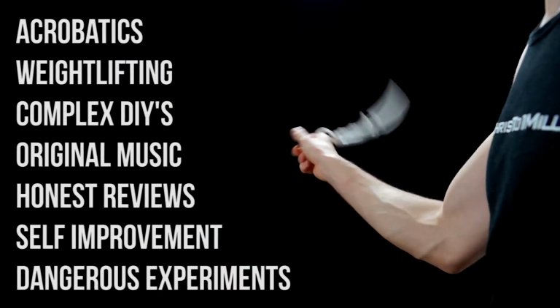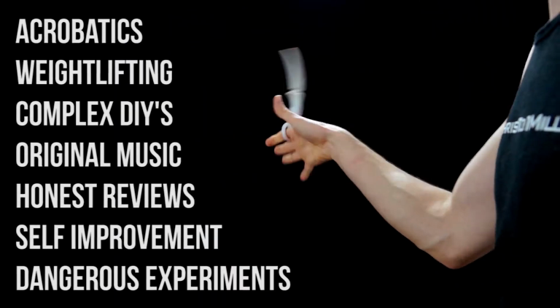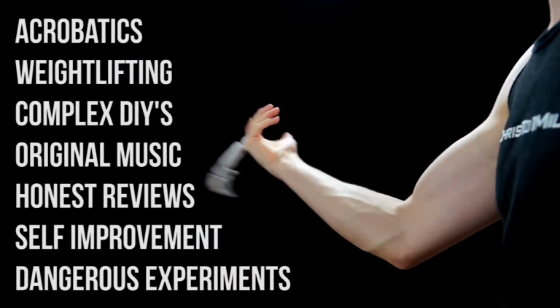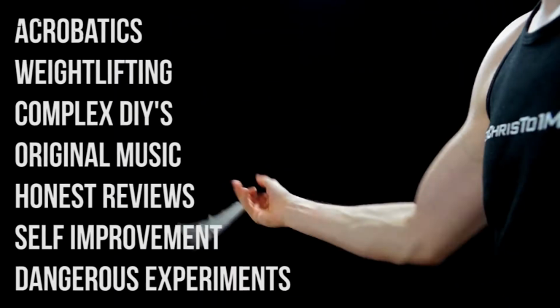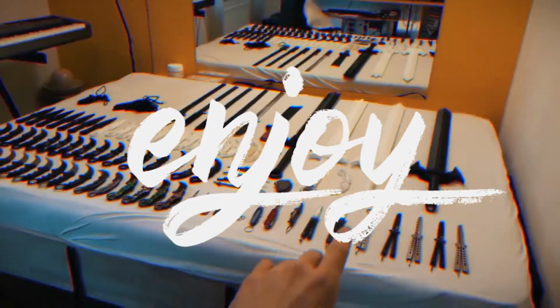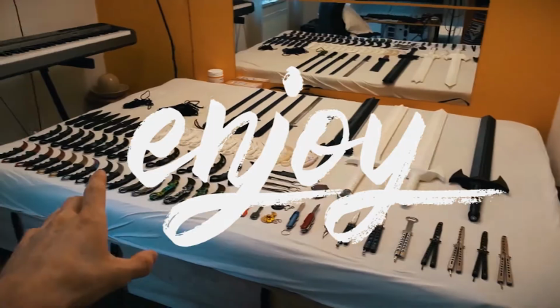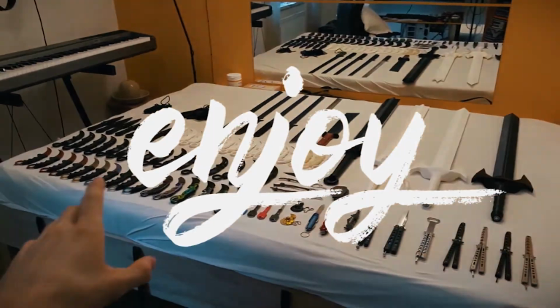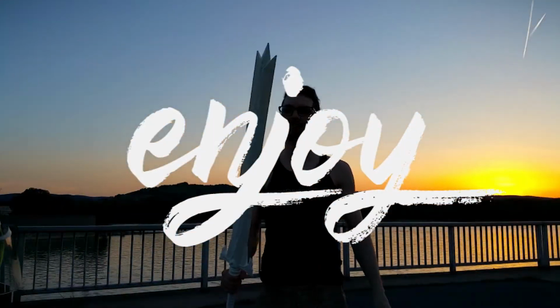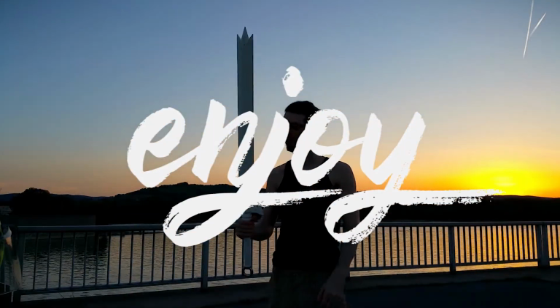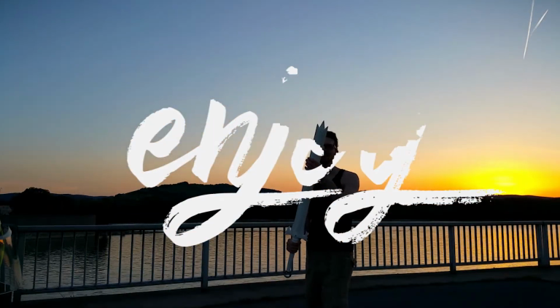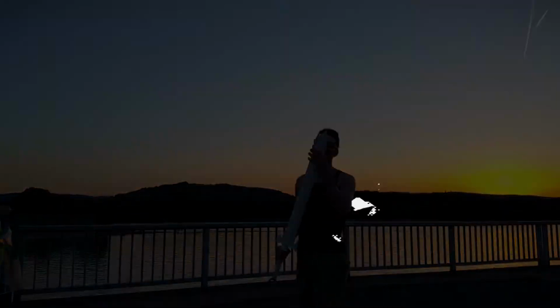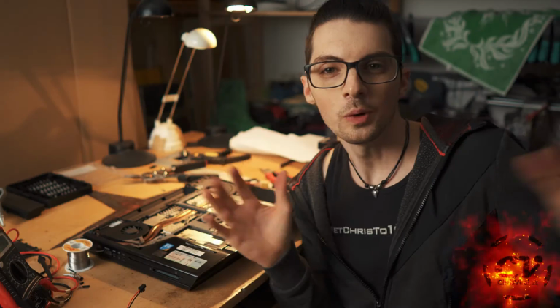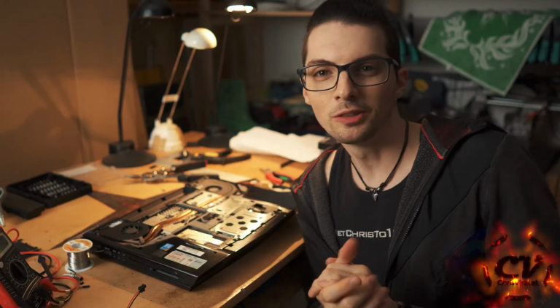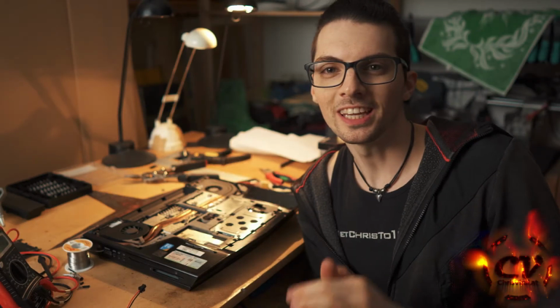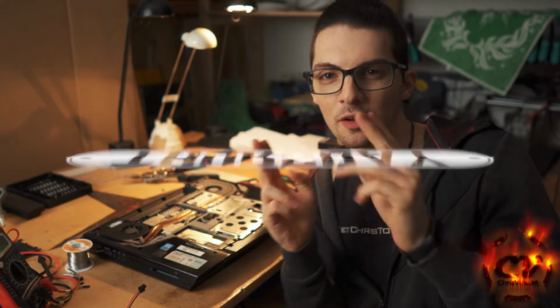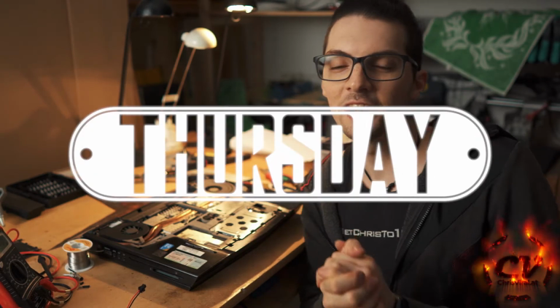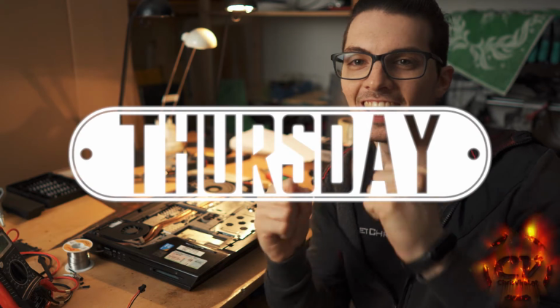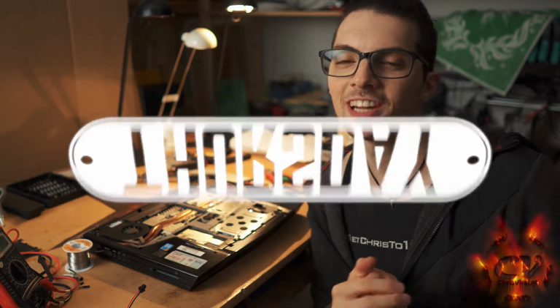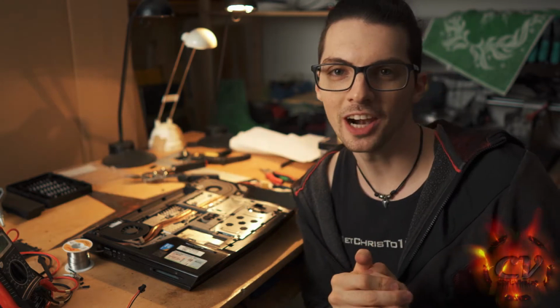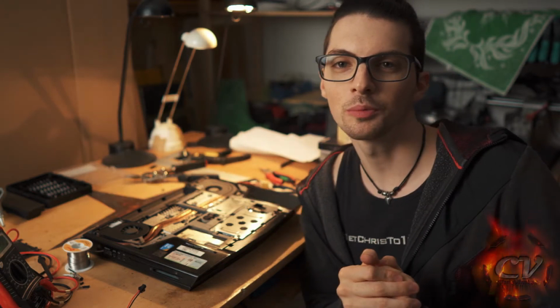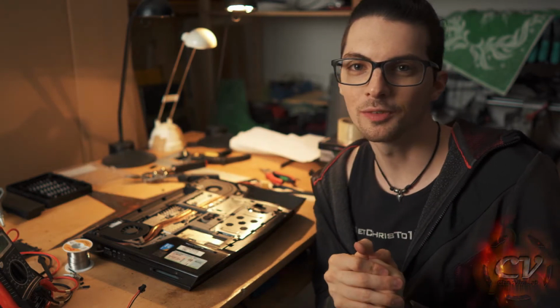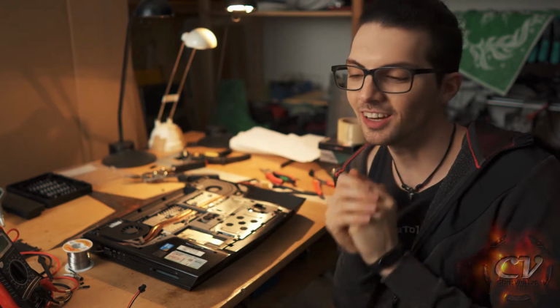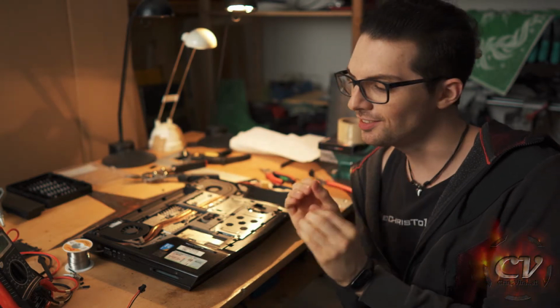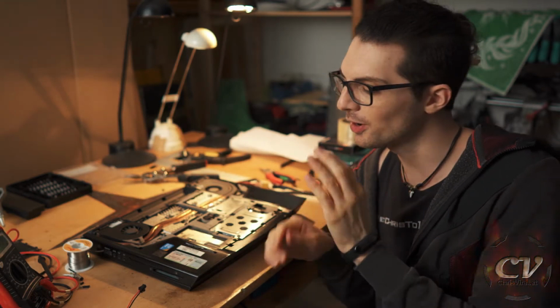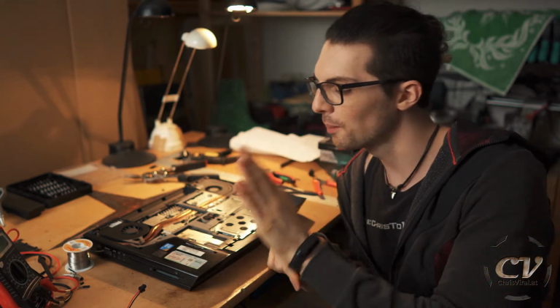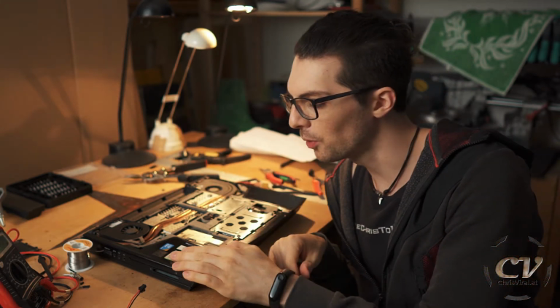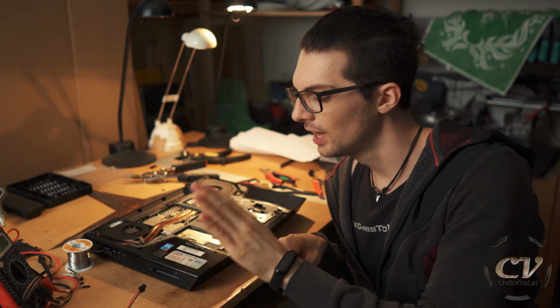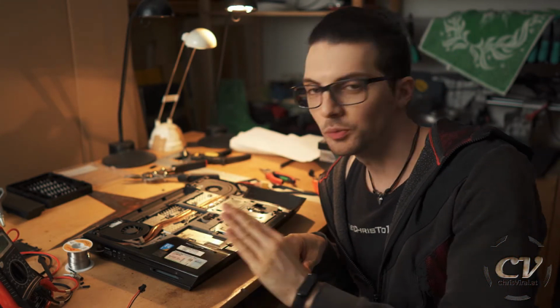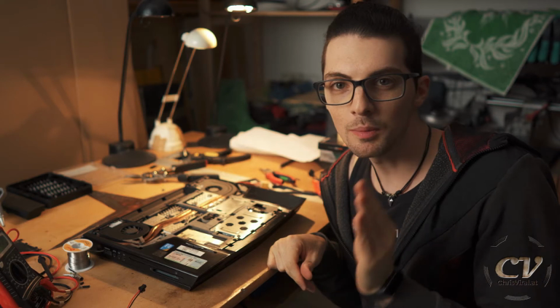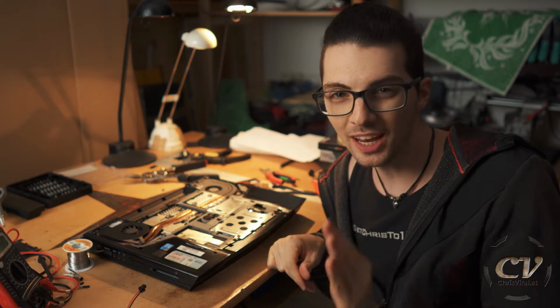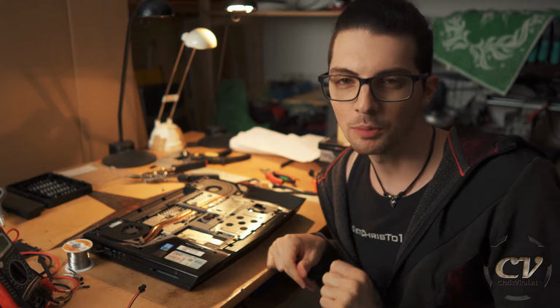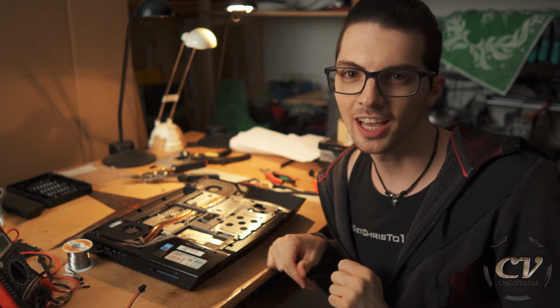I'm Chris and I'm only here to show you if I can do it, you can do it too. Welcome back to the vlog. It is Thursday, another day, another chance to push hard. And the topic for this vlog is an SSD upgrade for my old Alienware M15X laptop, so let's get it.